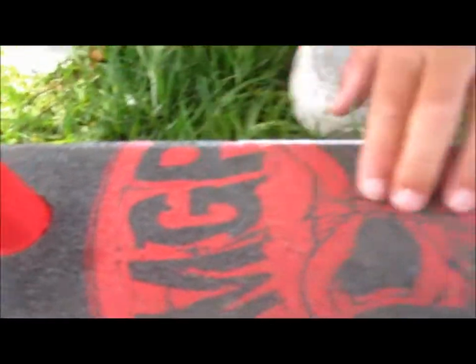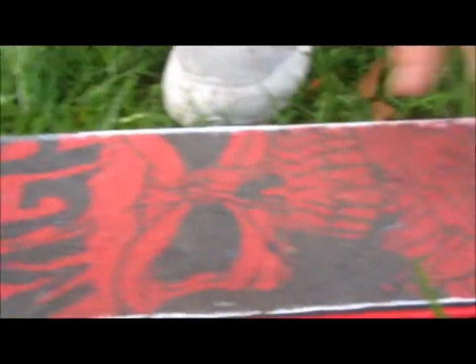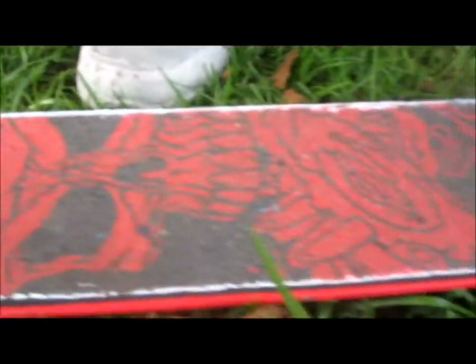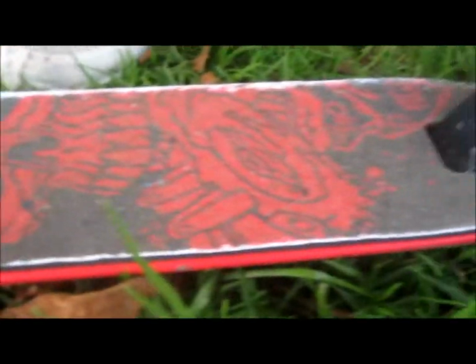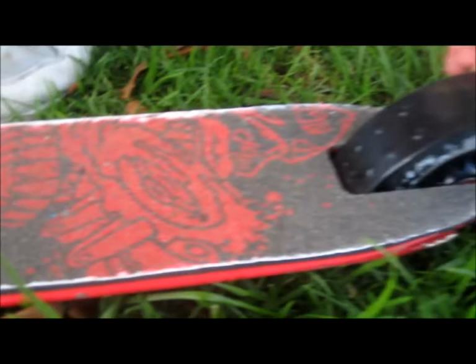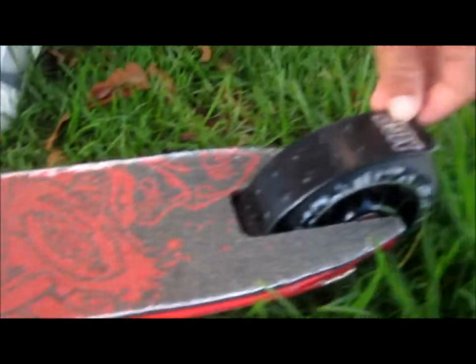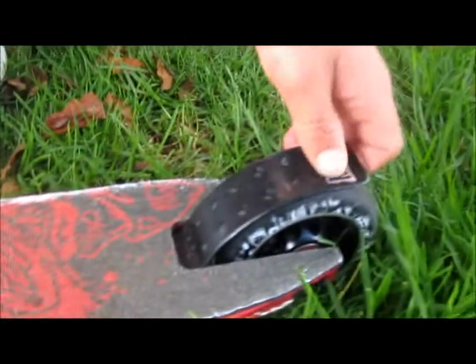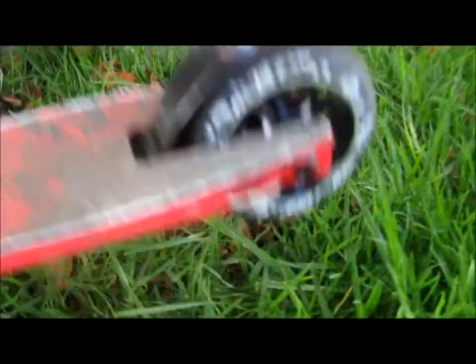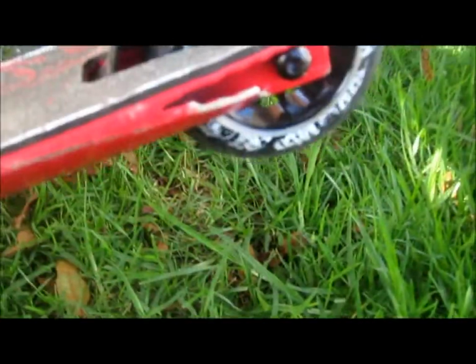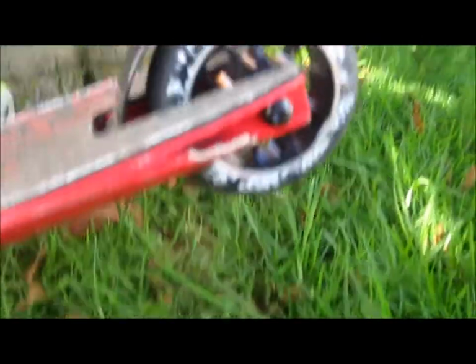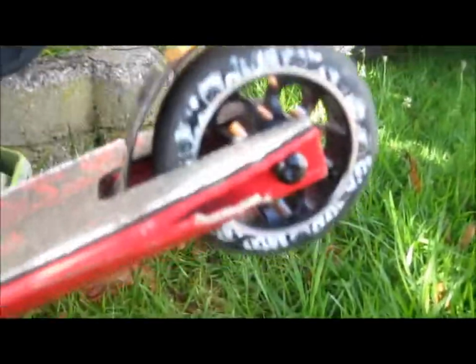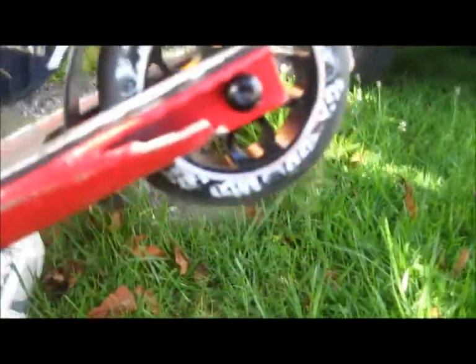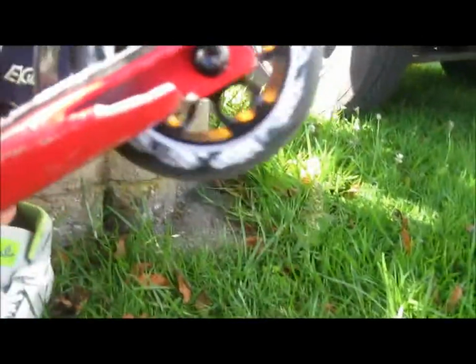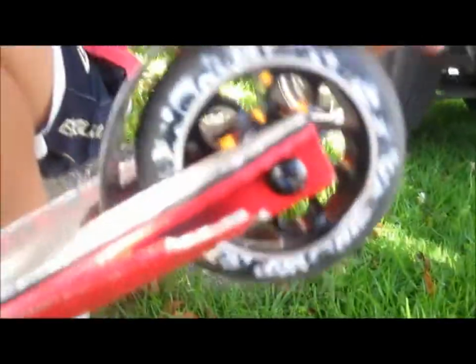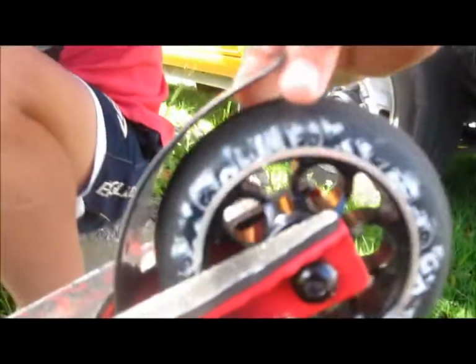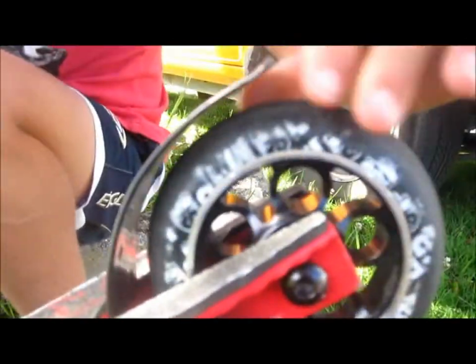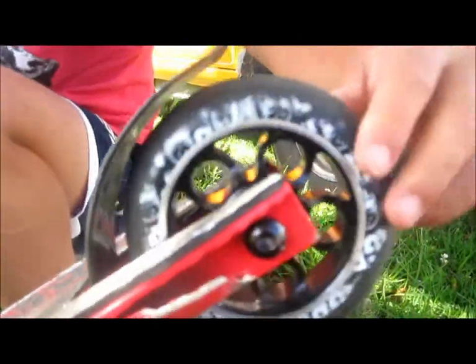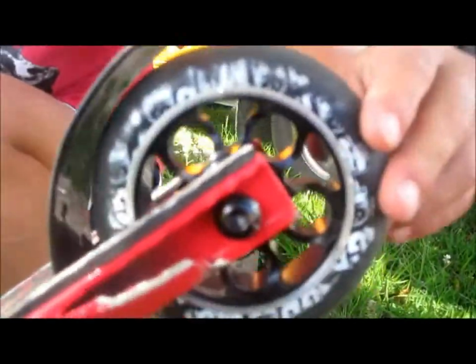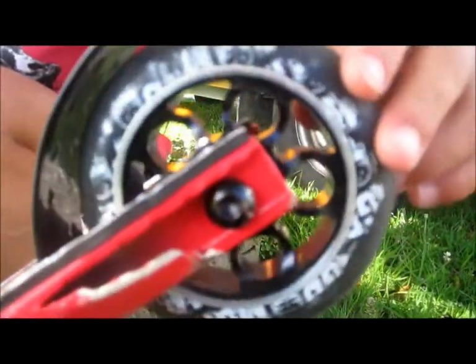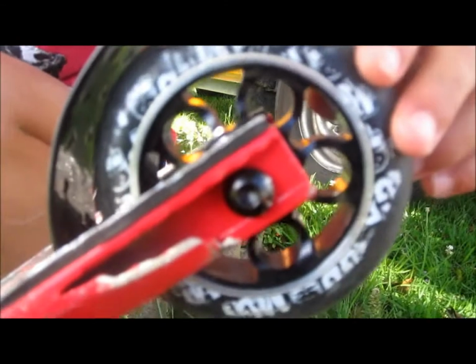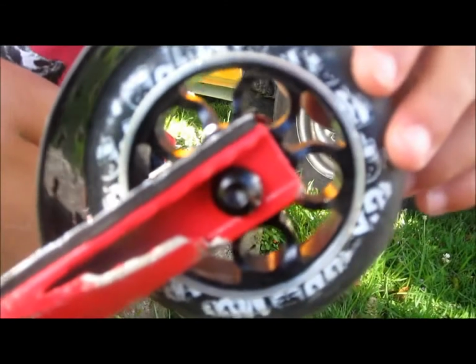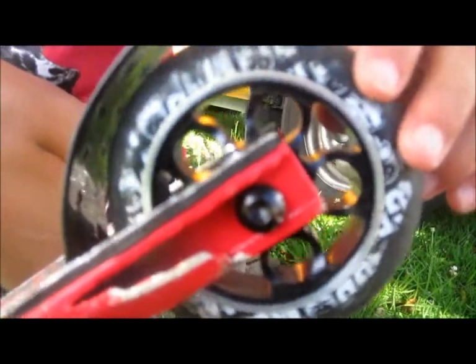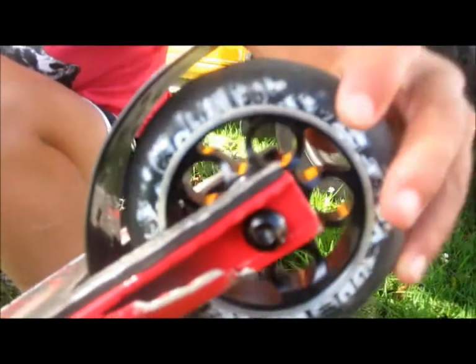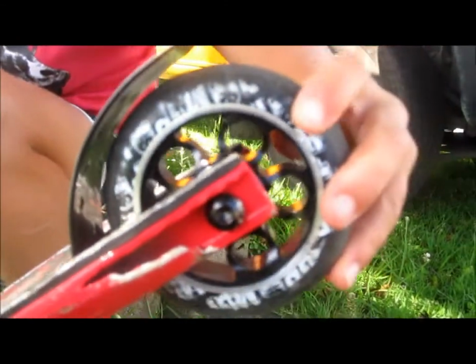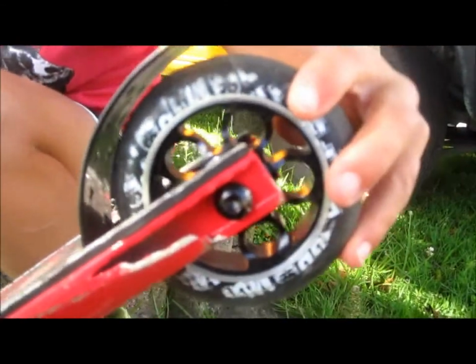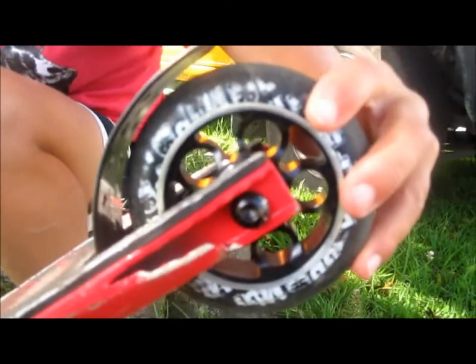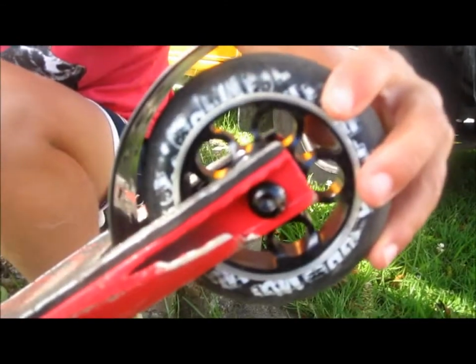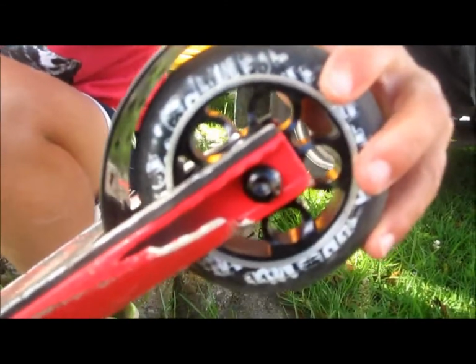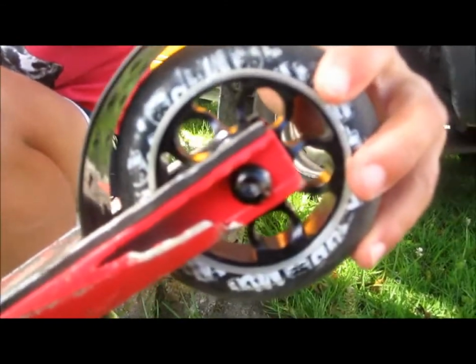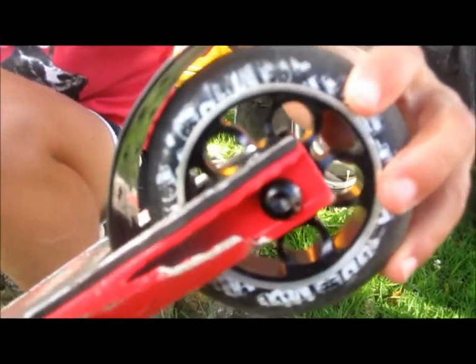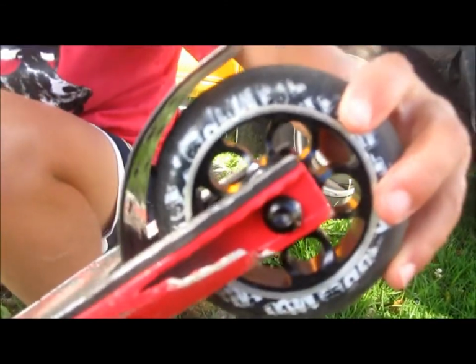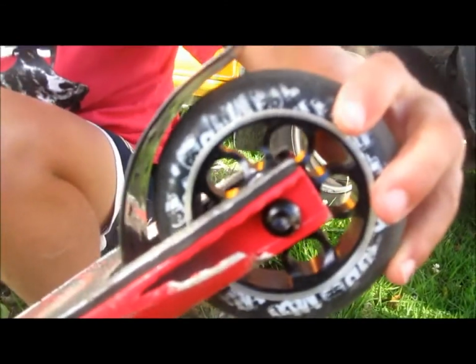And my brake — MGP brake. They brake easy. And my metal core wheel. Okay, thank you.